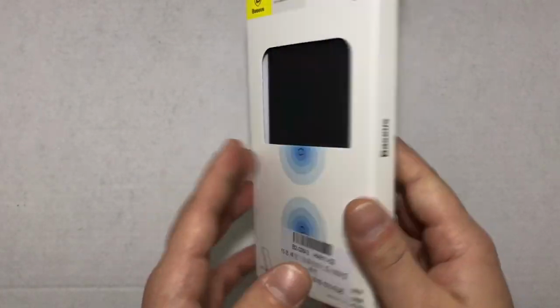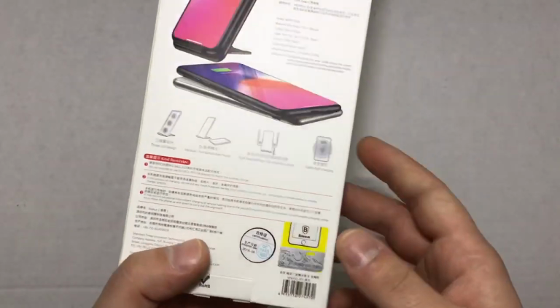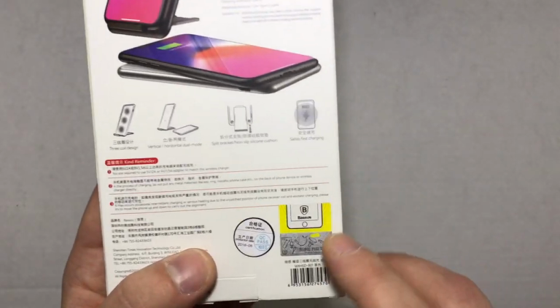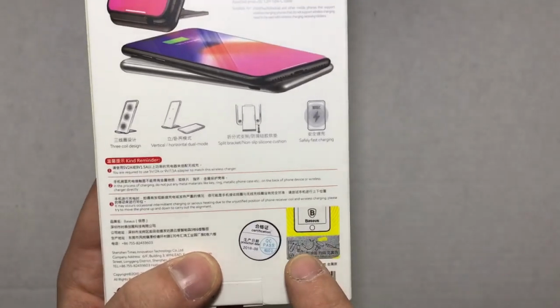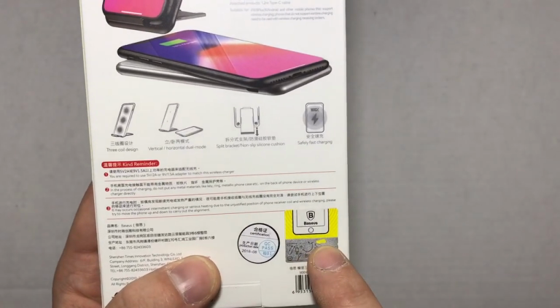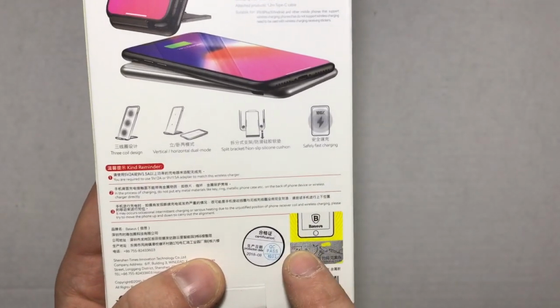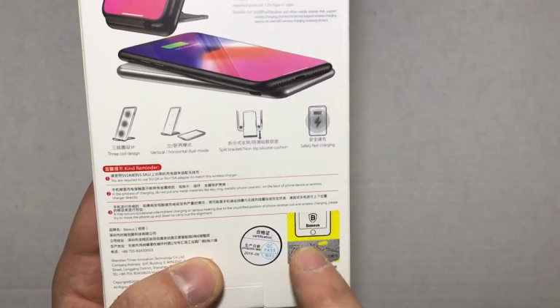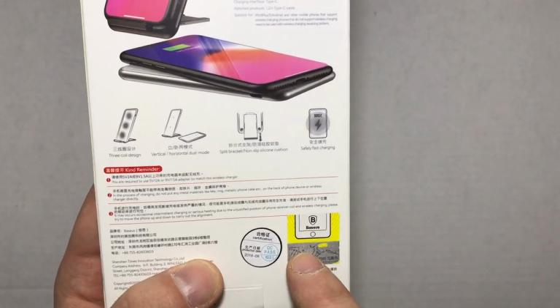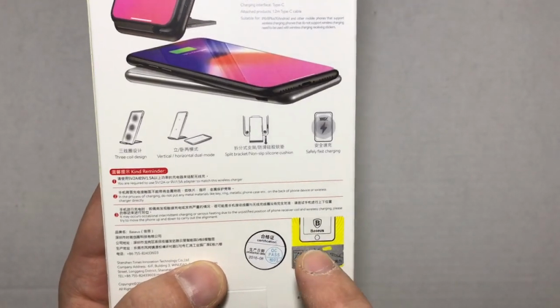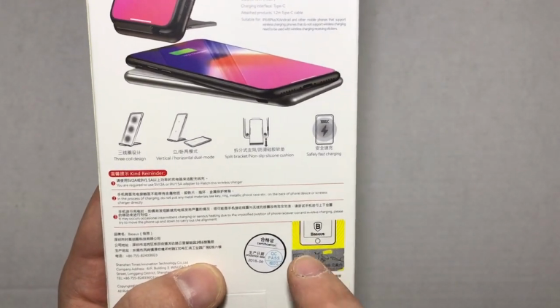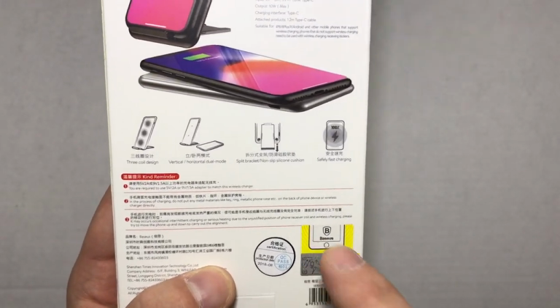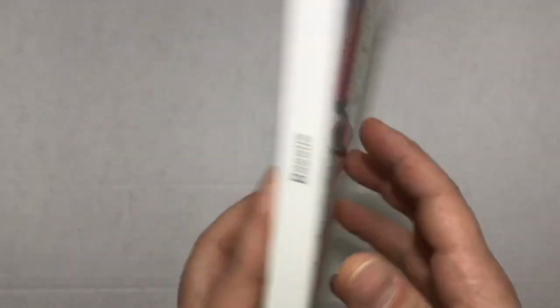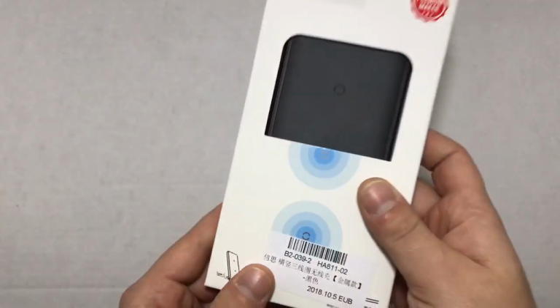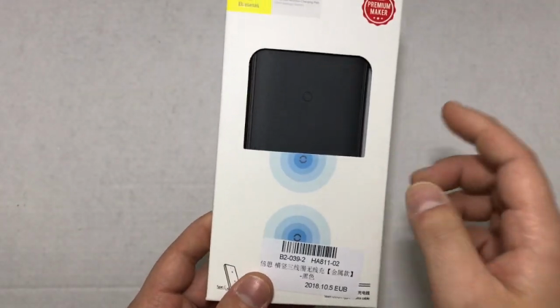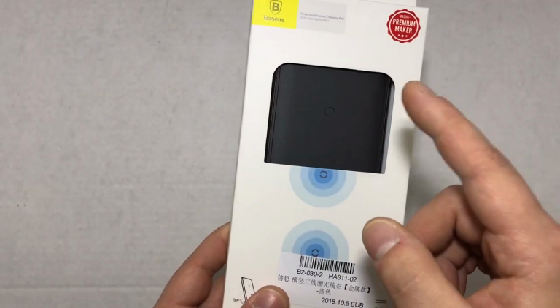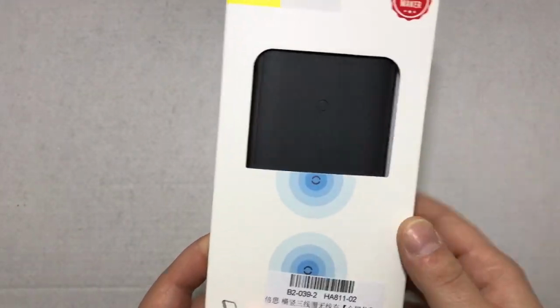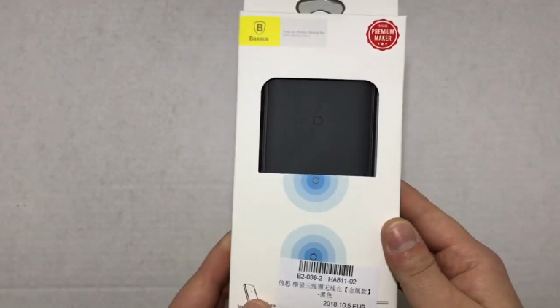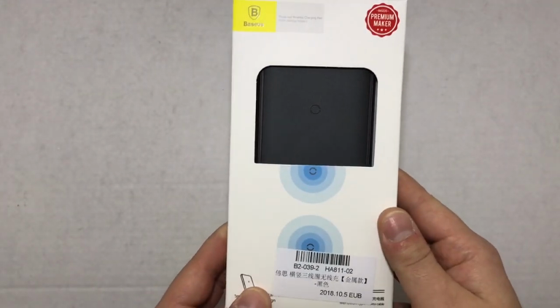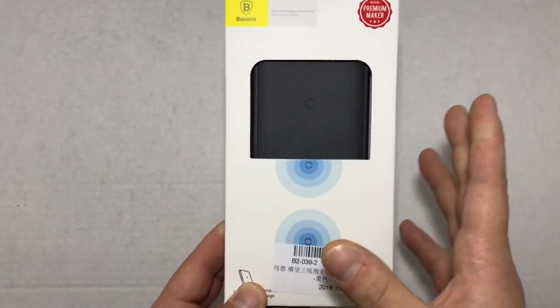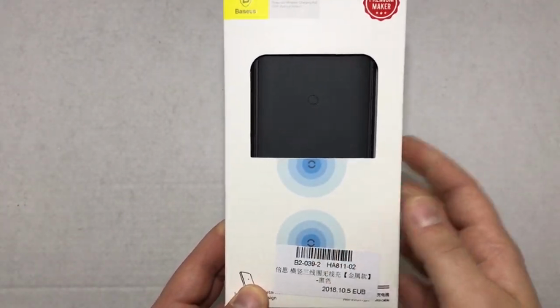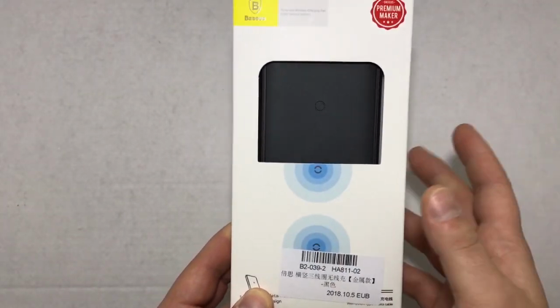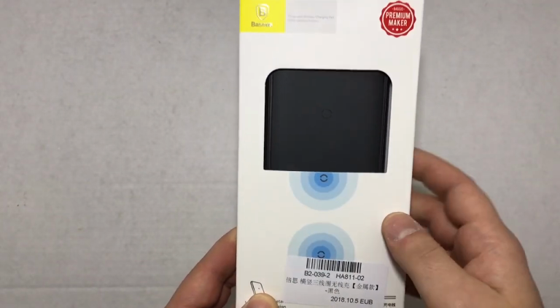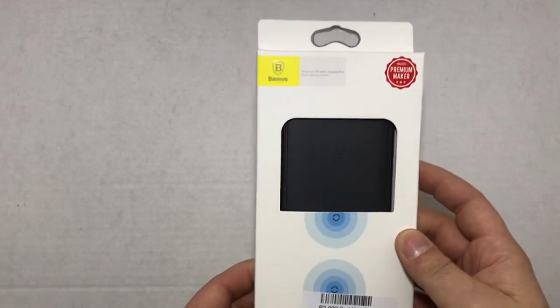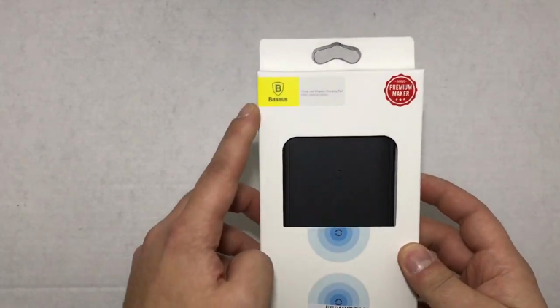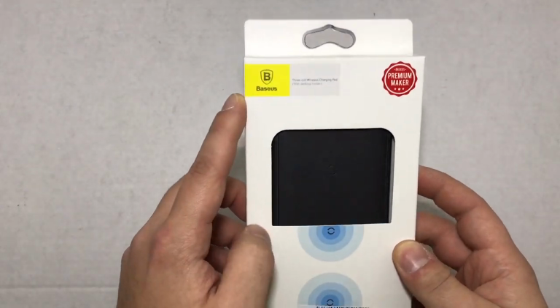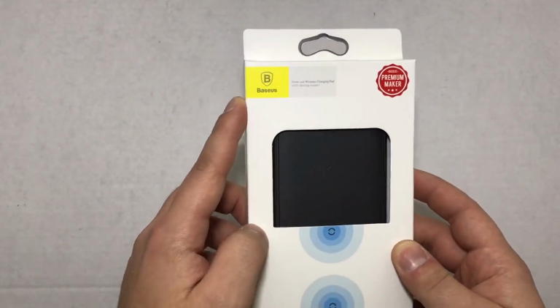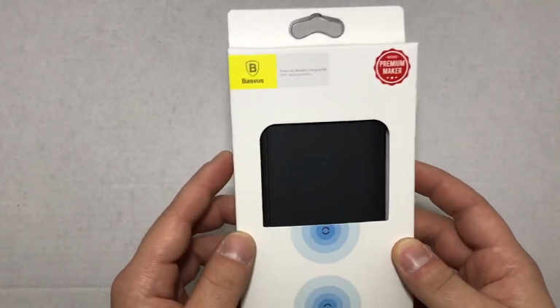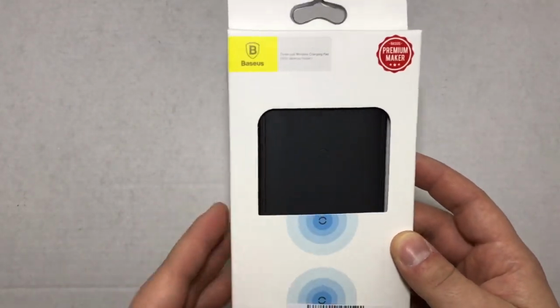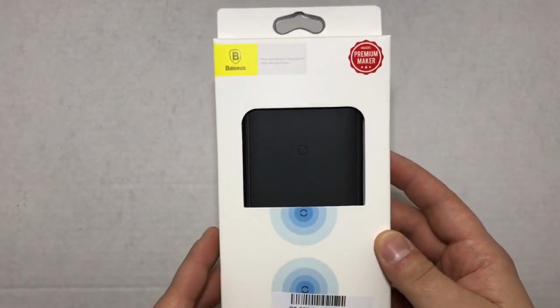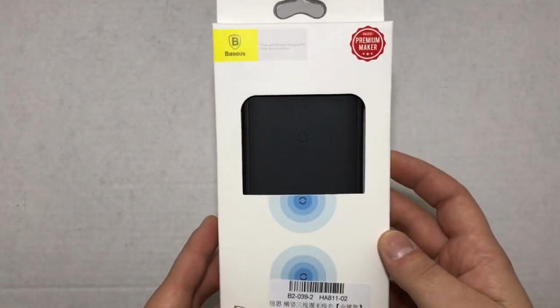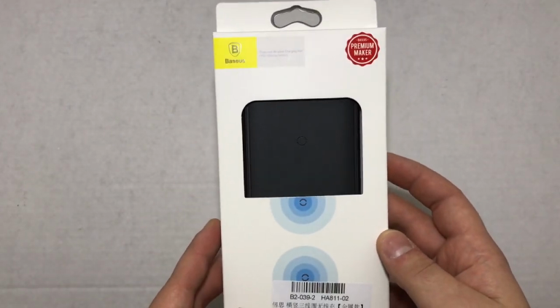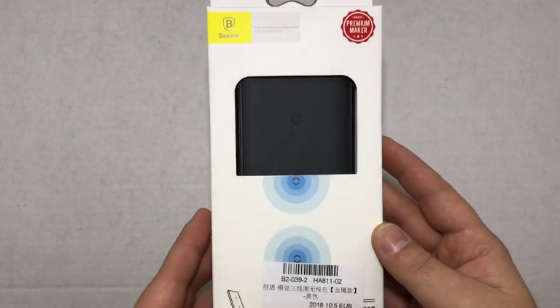When you buy a Basis product, you will get a scratch-off code. You might want to check that every time you get a Basis product because there are fakes out there, and you want to make sure you're getting a quality product. This company, Basis, does make some very nice quality products.